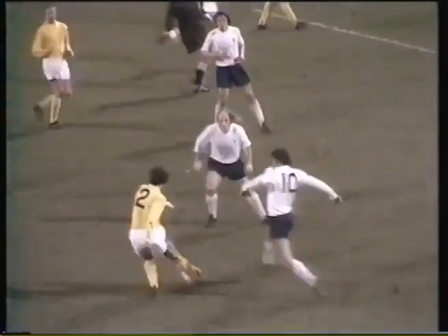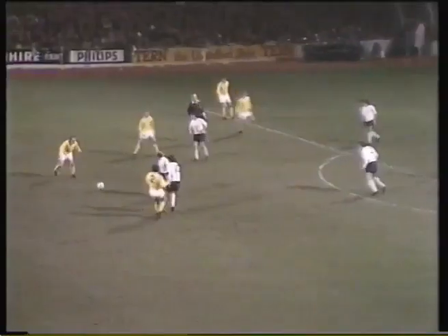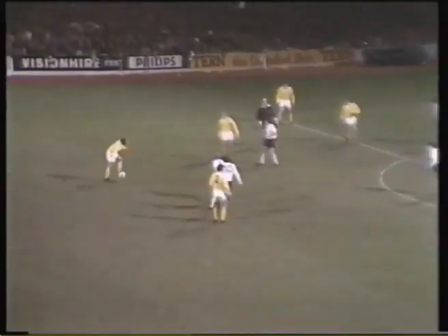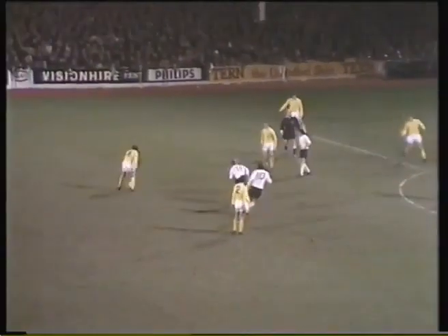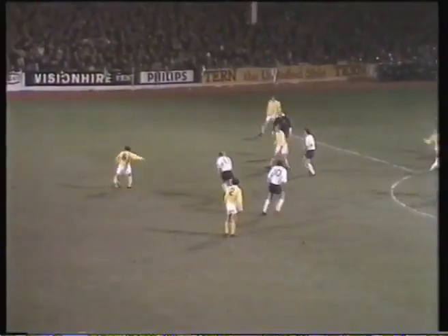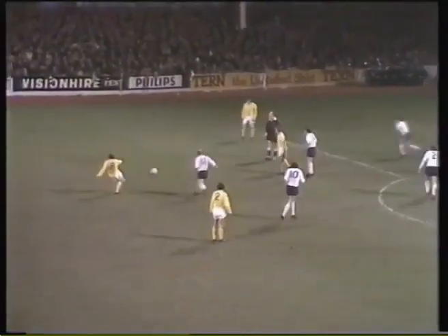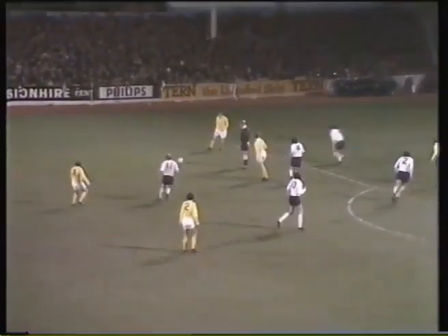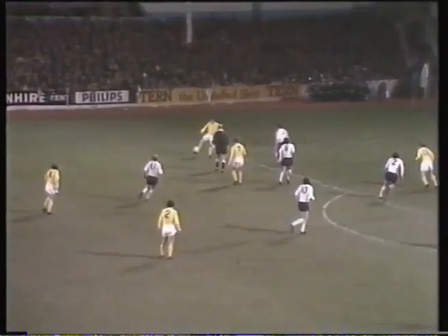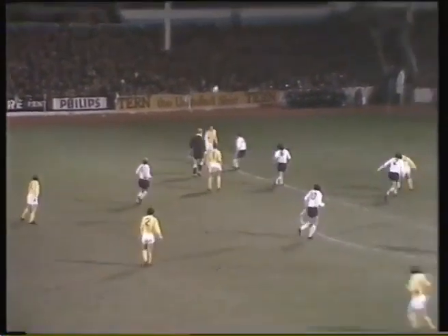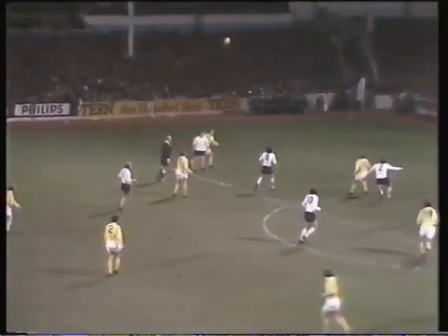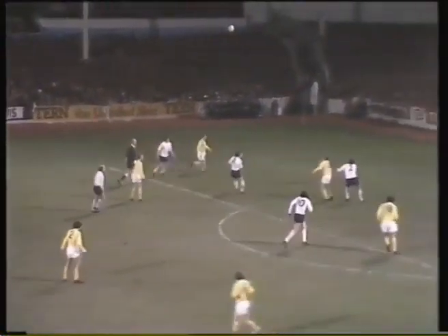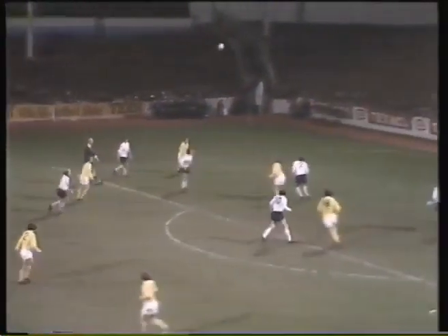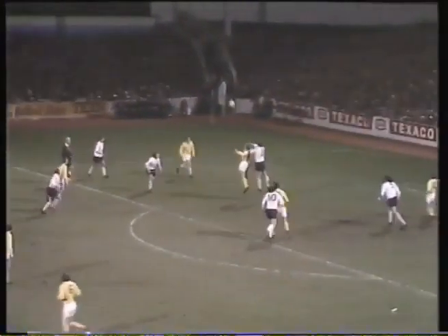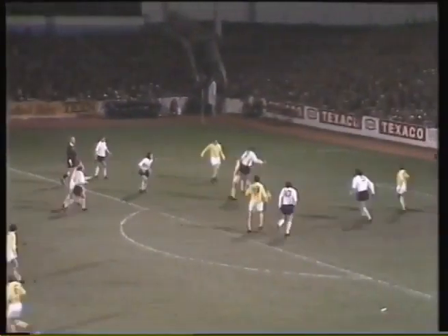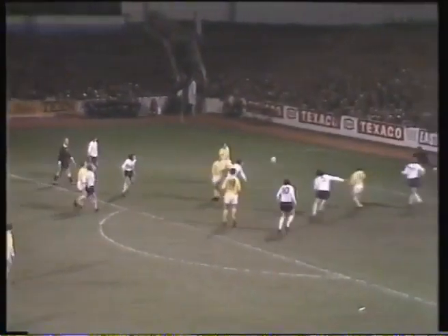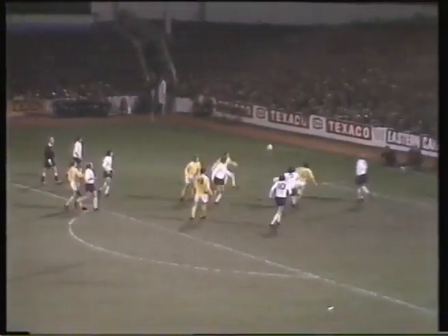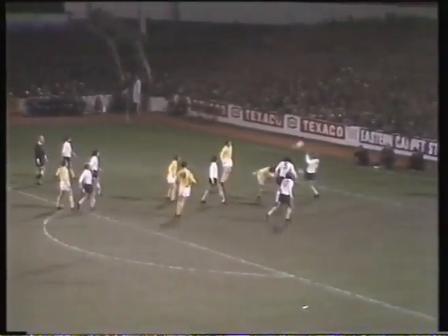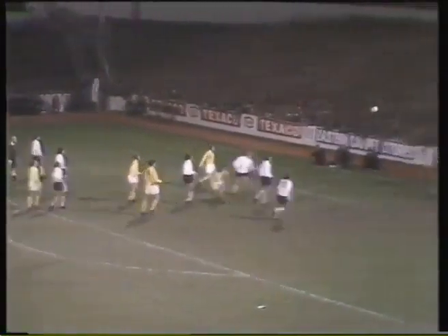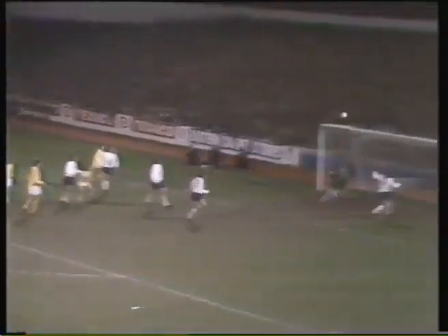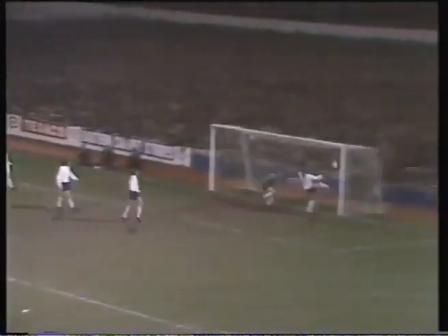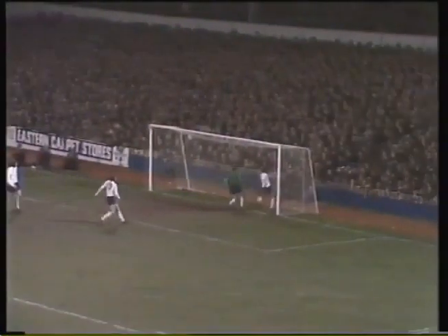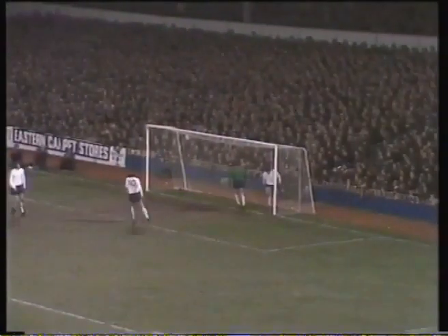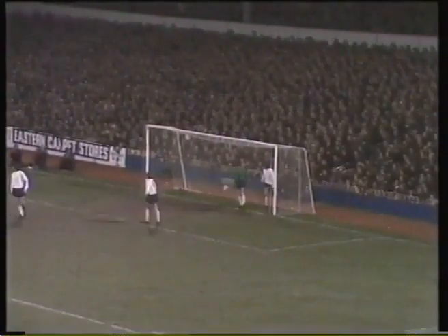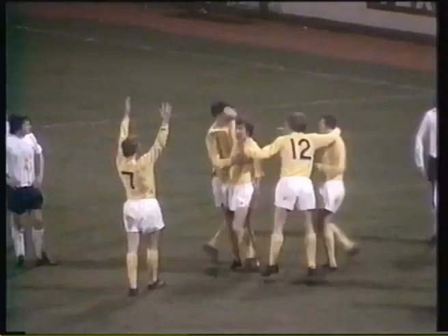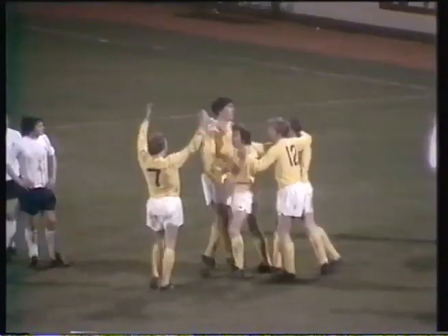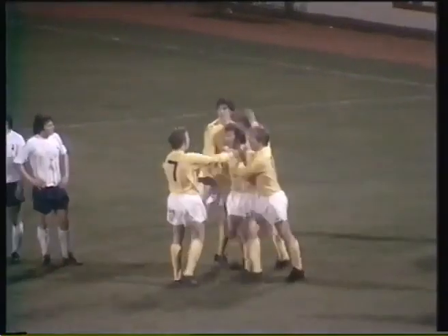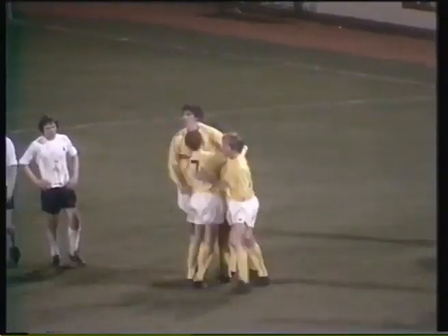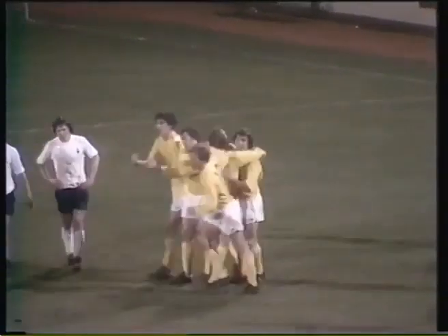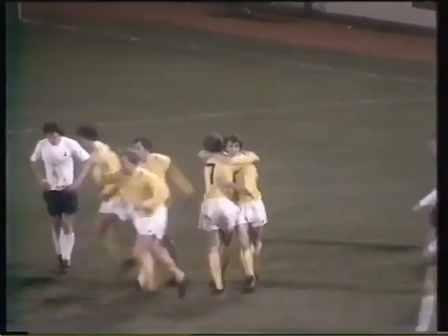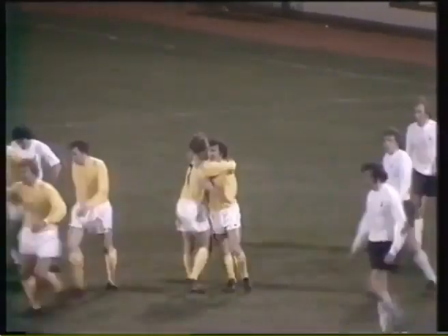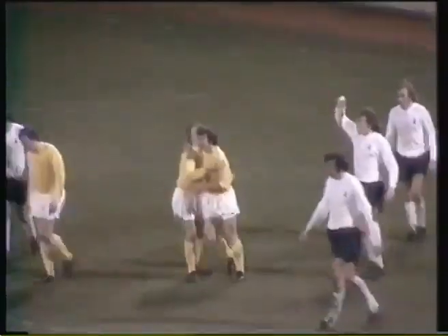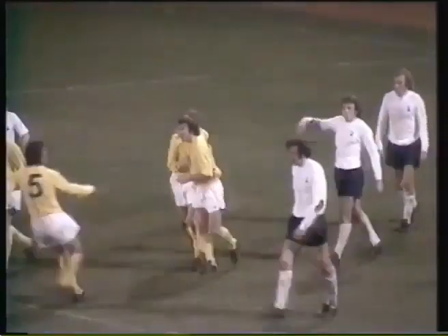Webster for Derby. Gemmell. Derby pushing forward and playing so well now. Hector! And they've at last got something to show for it. Kevin Hector, the scorer.